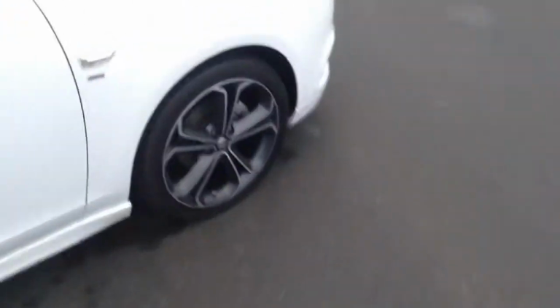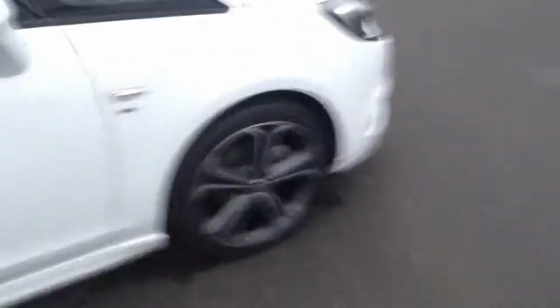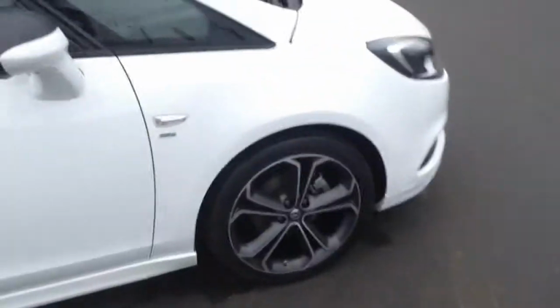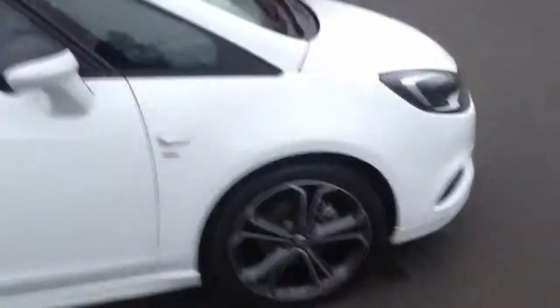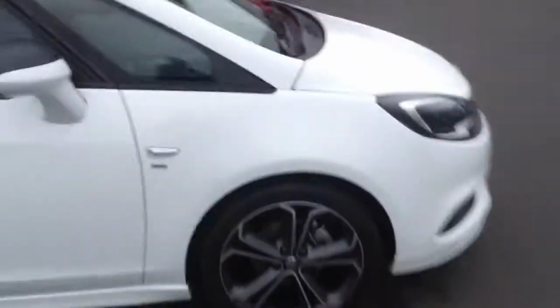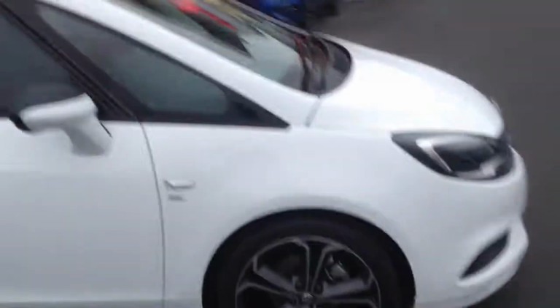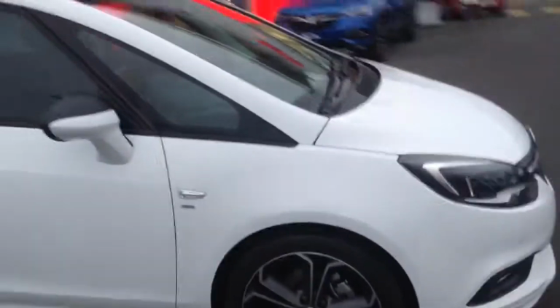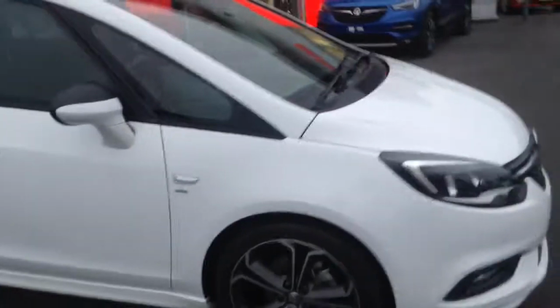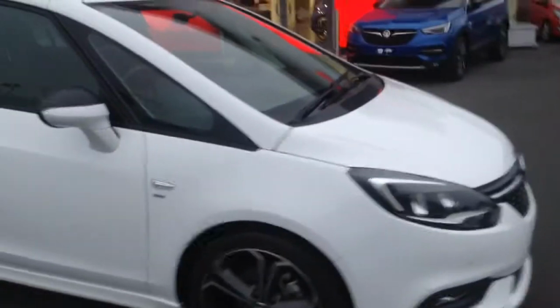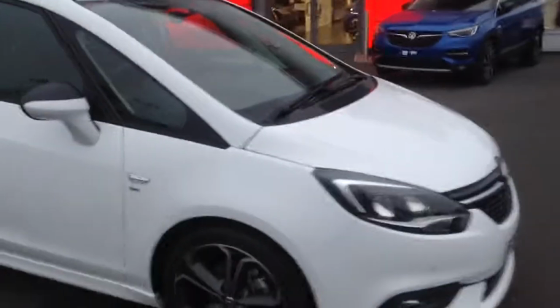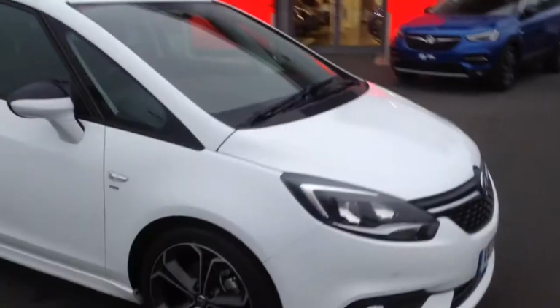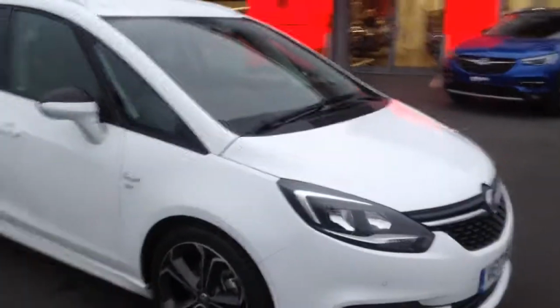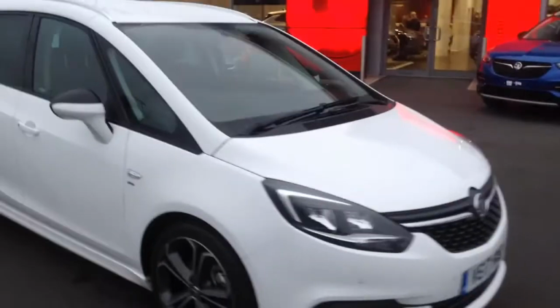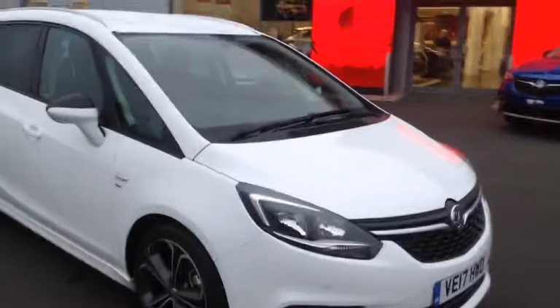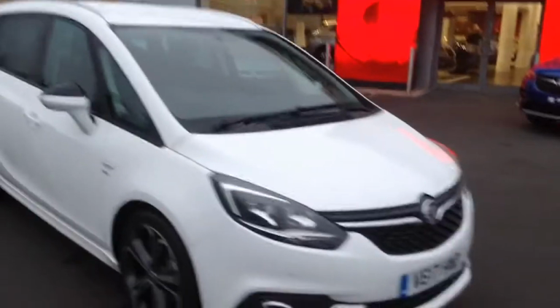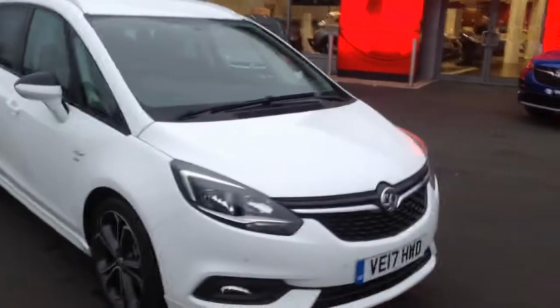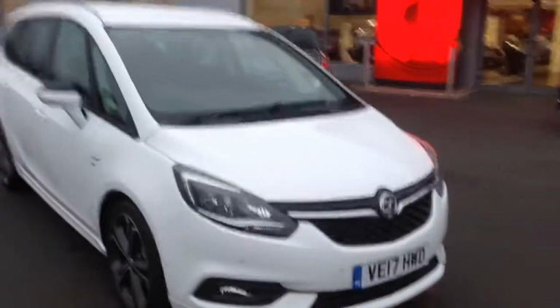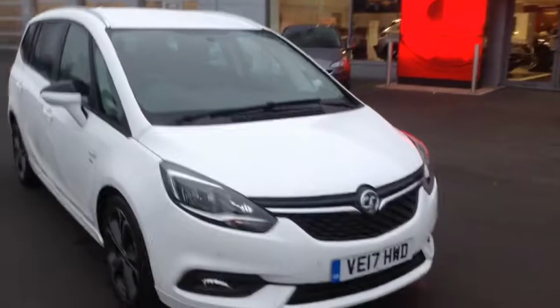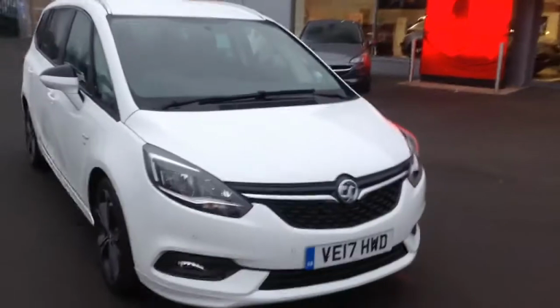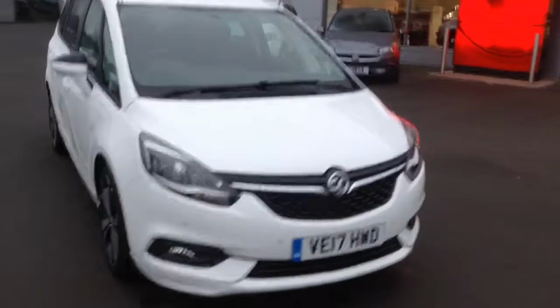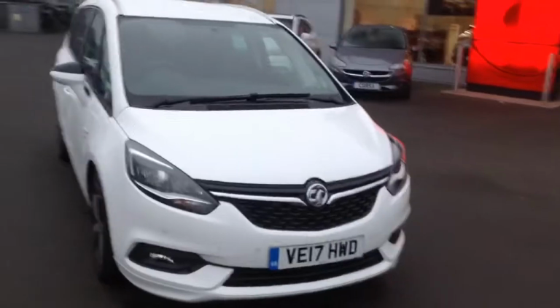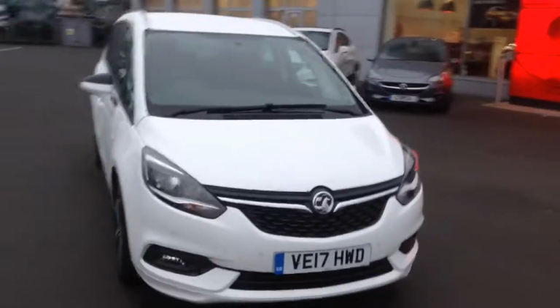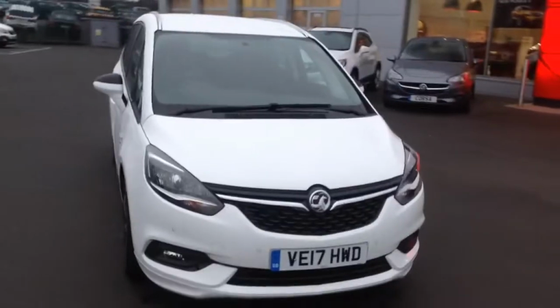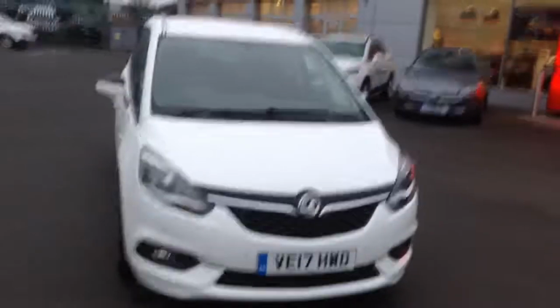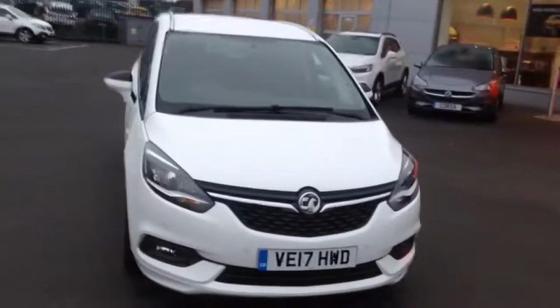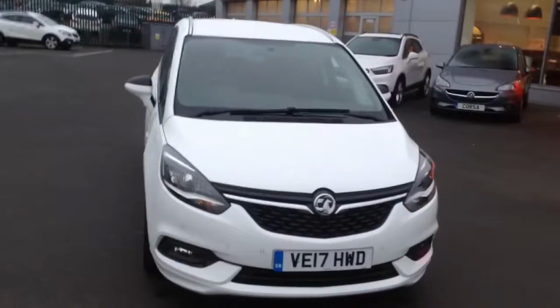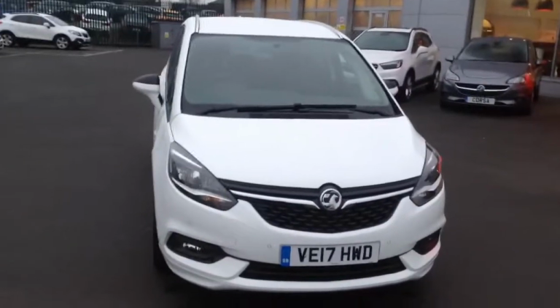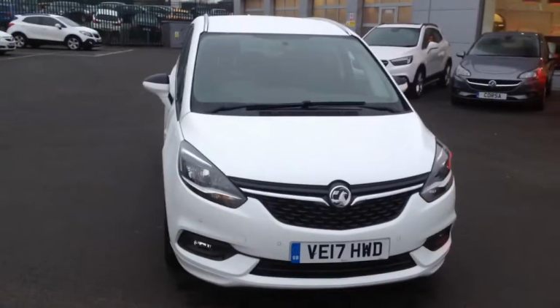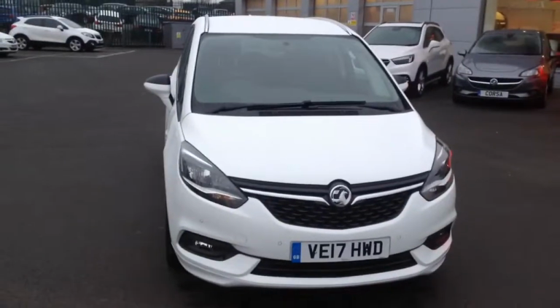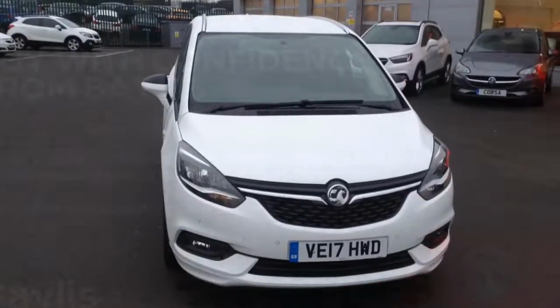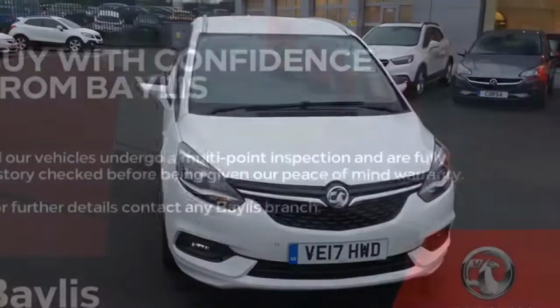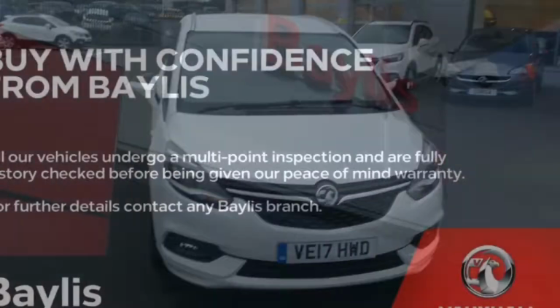If you would like any more information on this car, or if you'd like to come down for a test drive, please call Bayless Vauxhall Hereford on the link below. Thank you for watching.